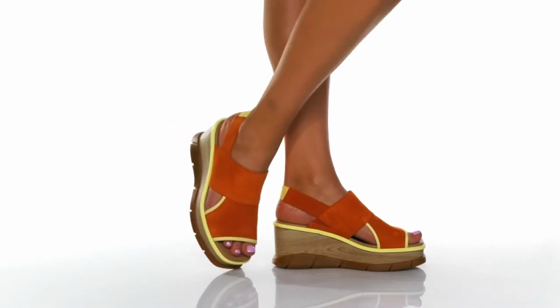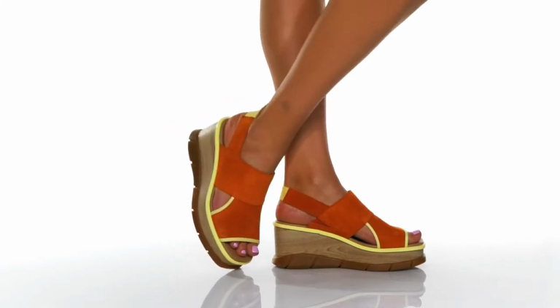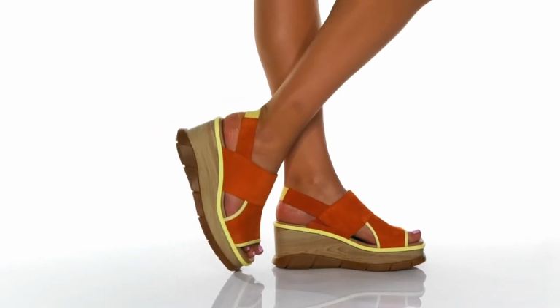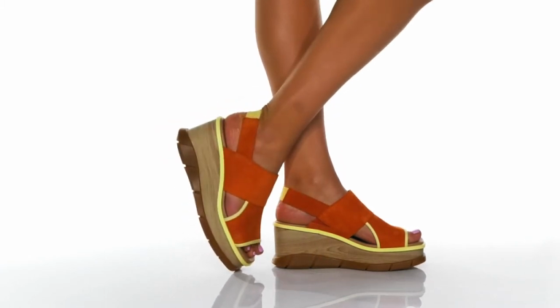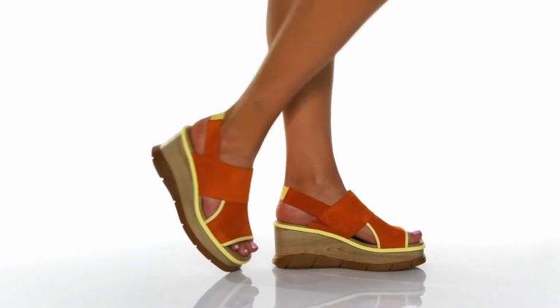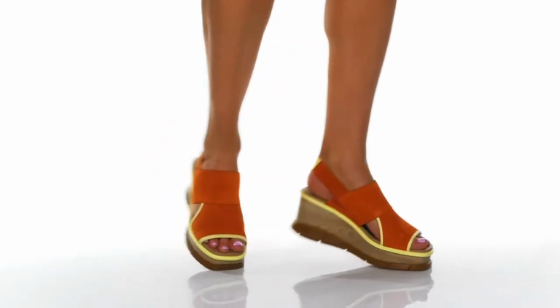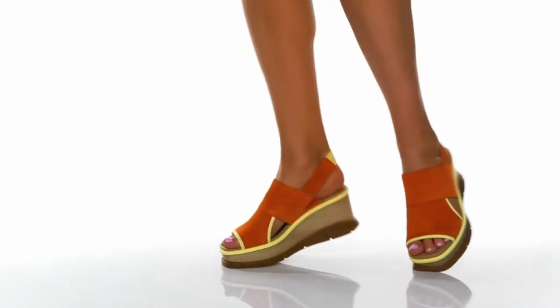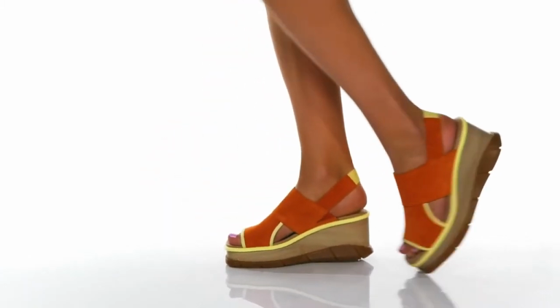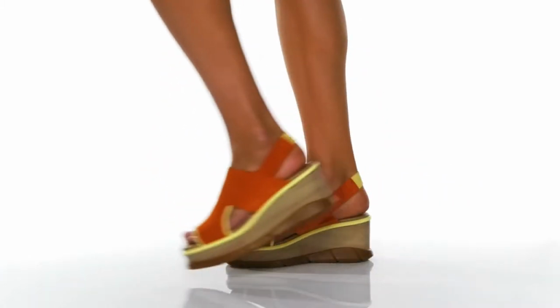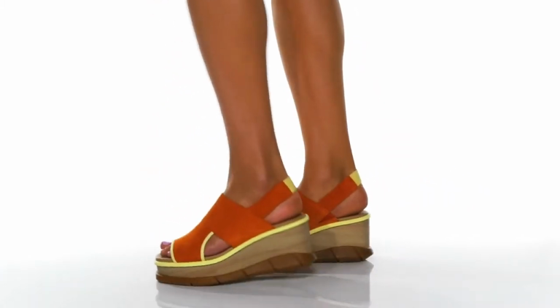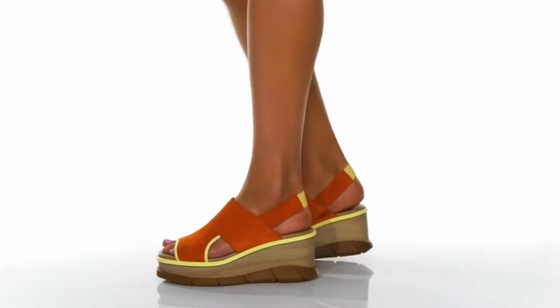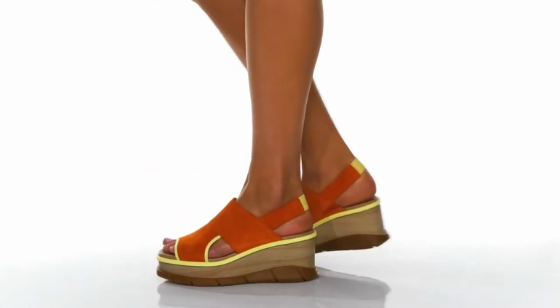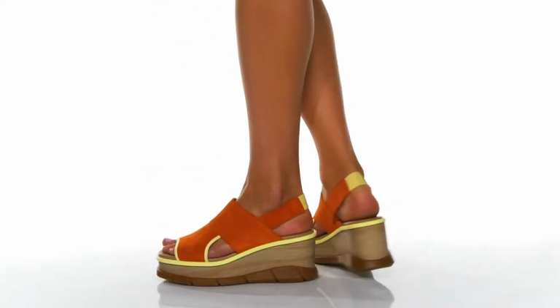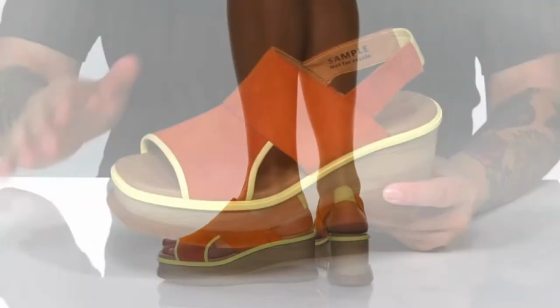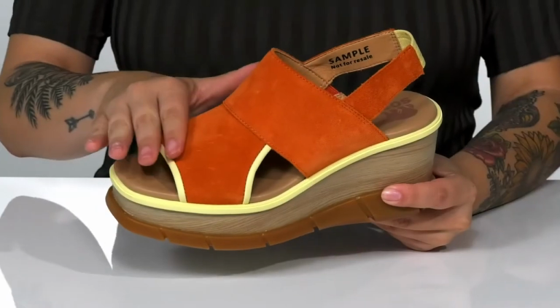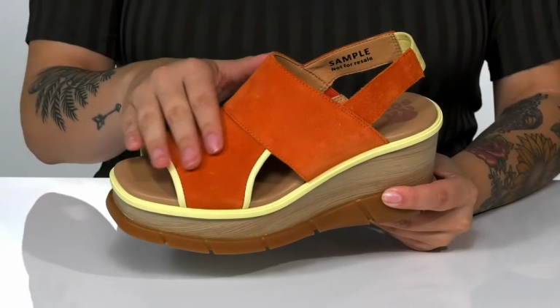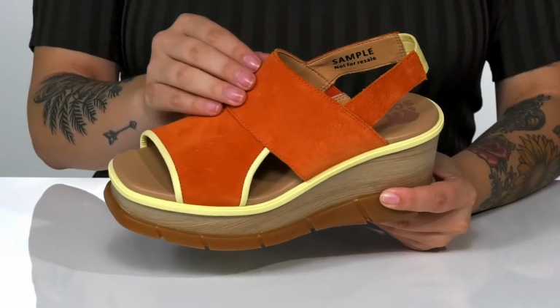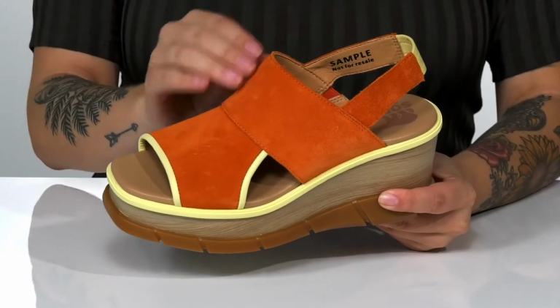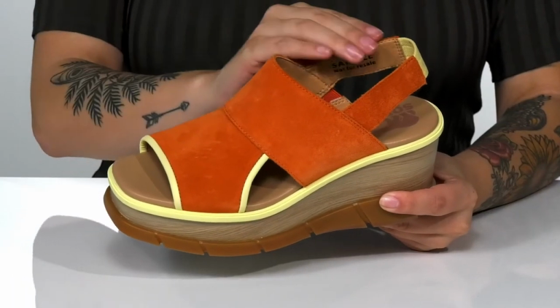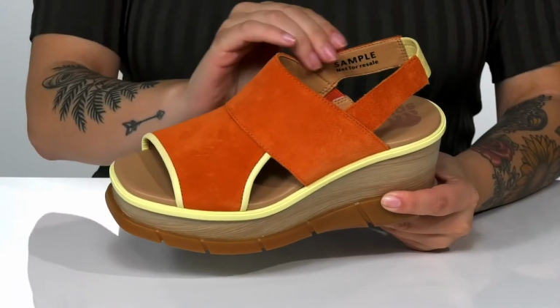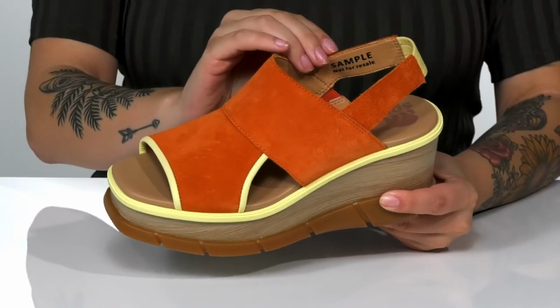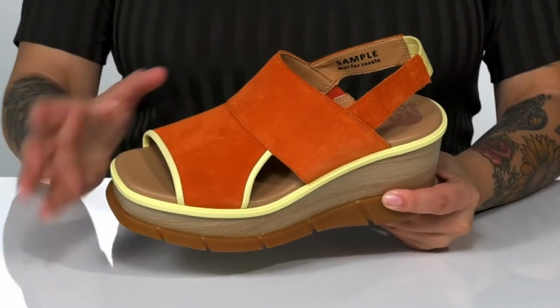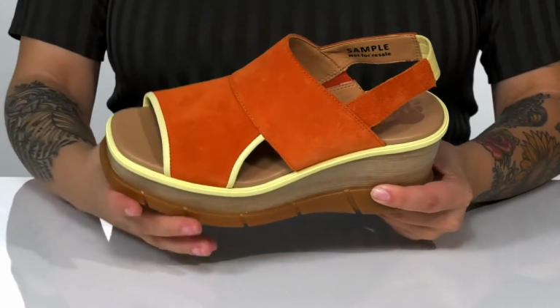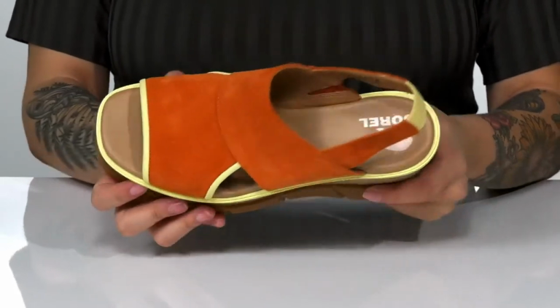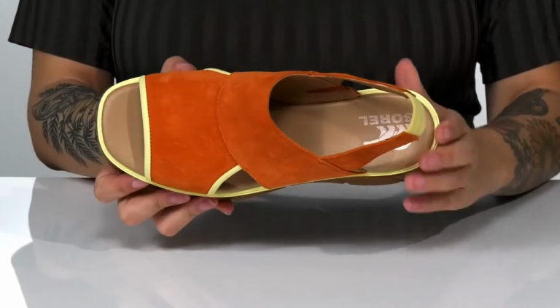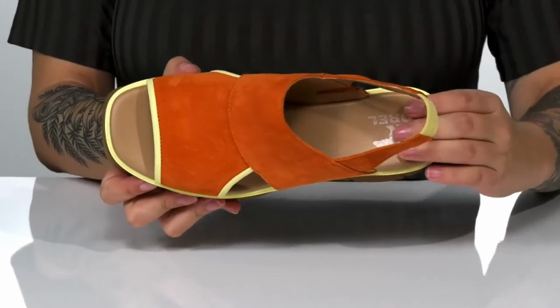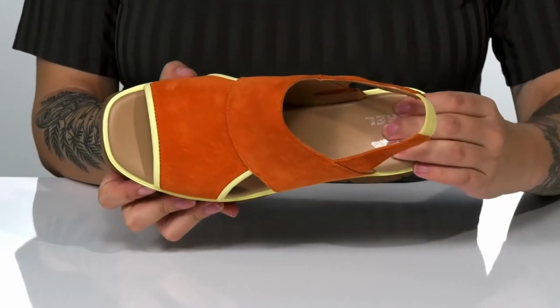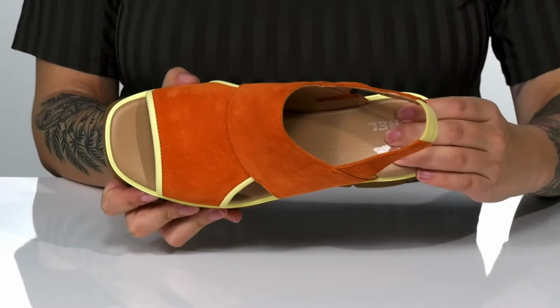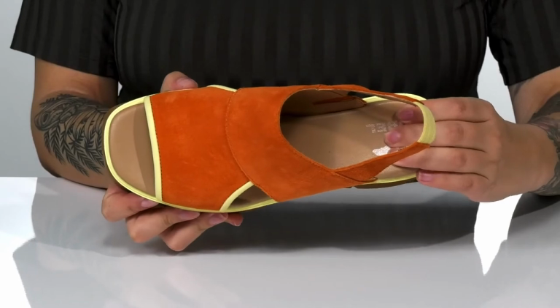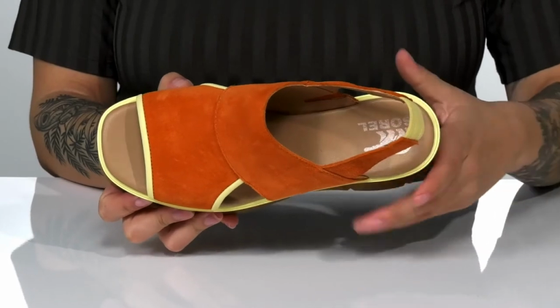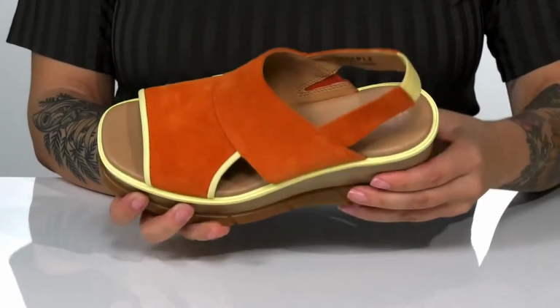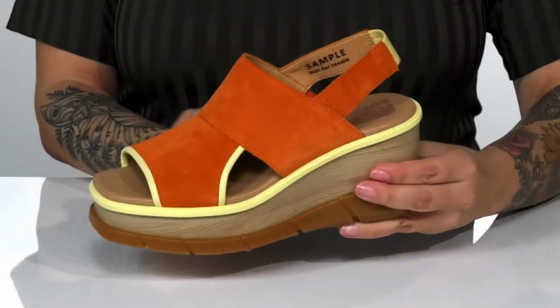Add some color and a lift to your look with these sandals by Sorelle. There is a suede upper with a textile inner lining. That footbed is cushioned for all-day wear.